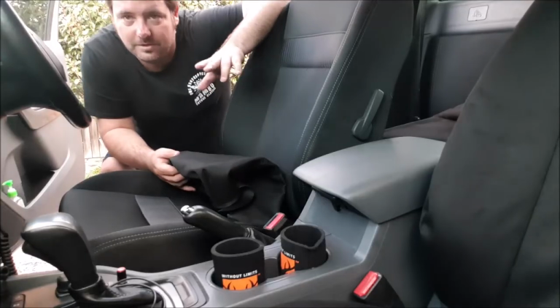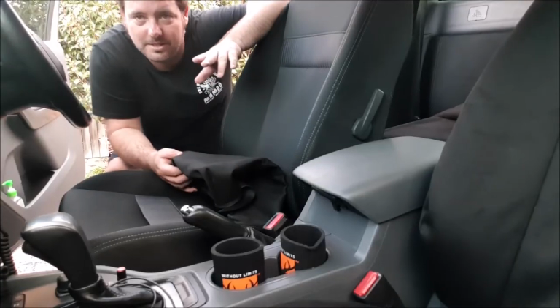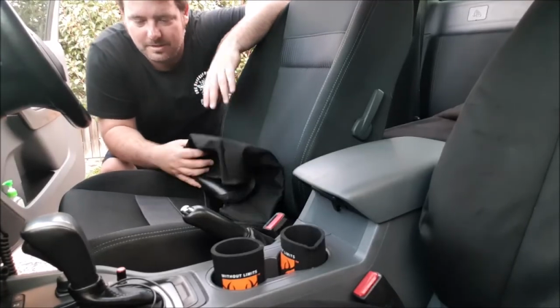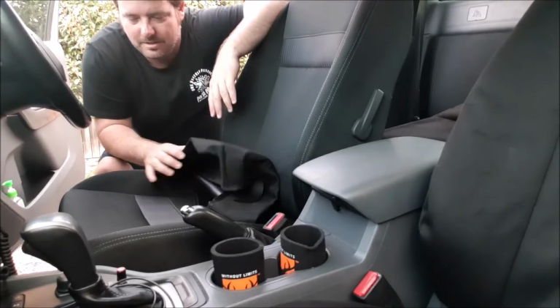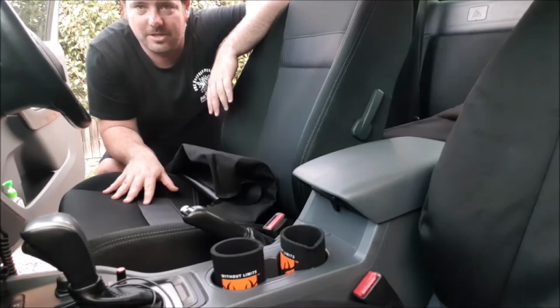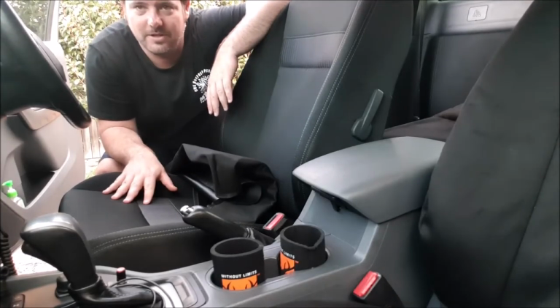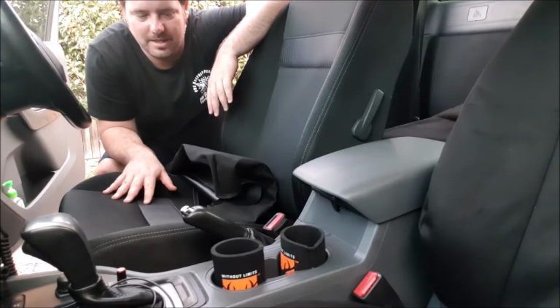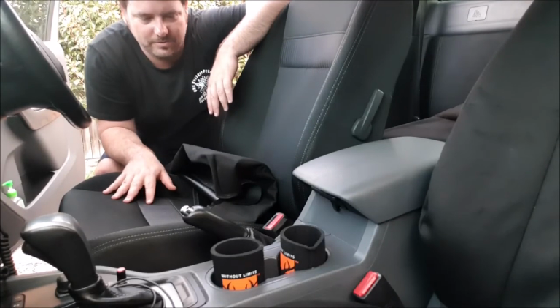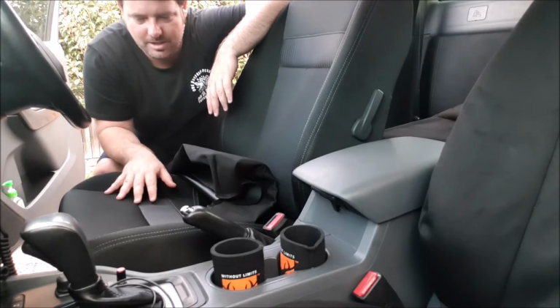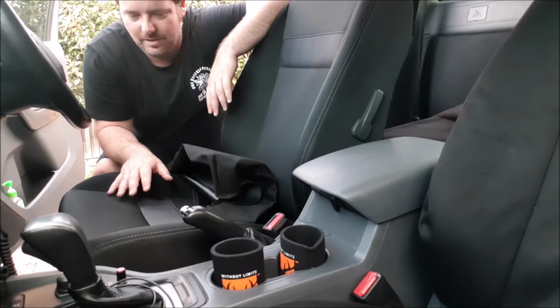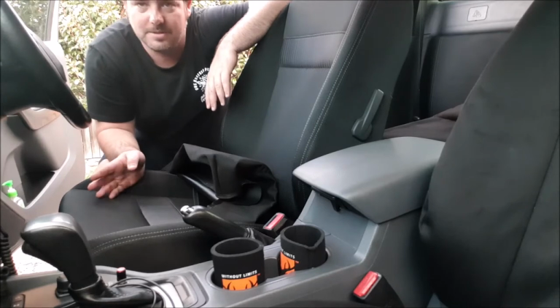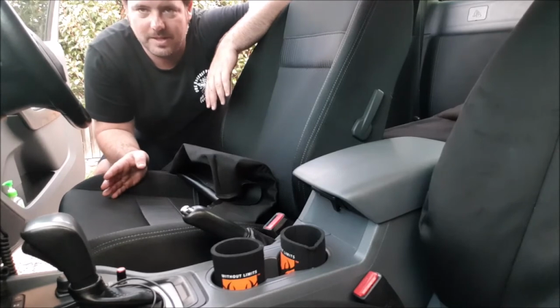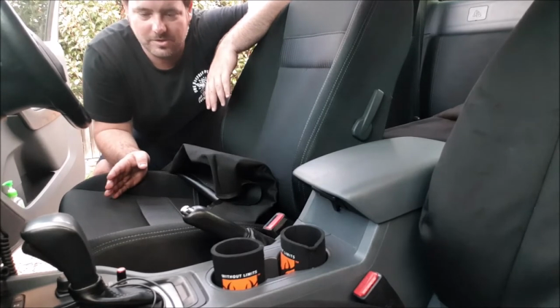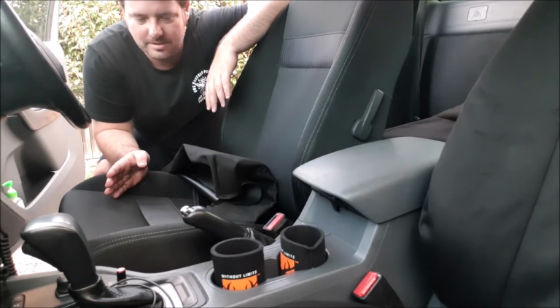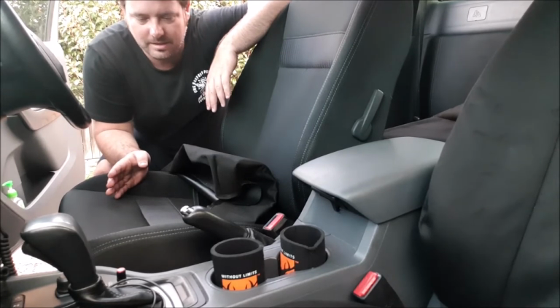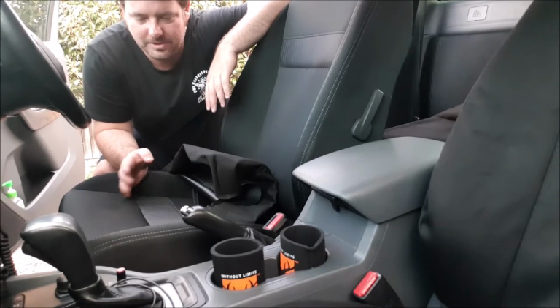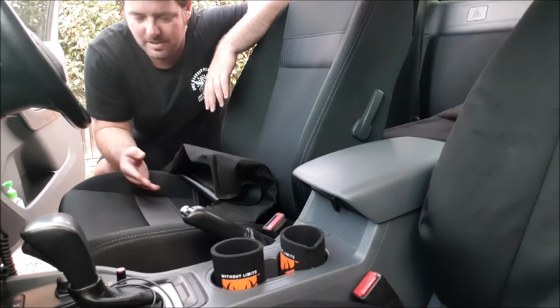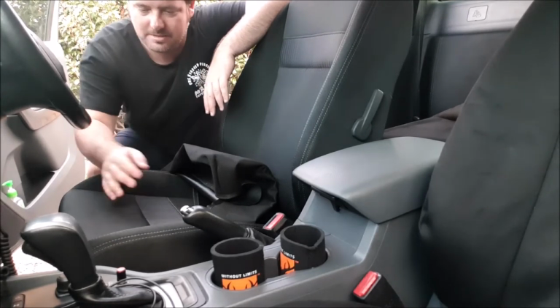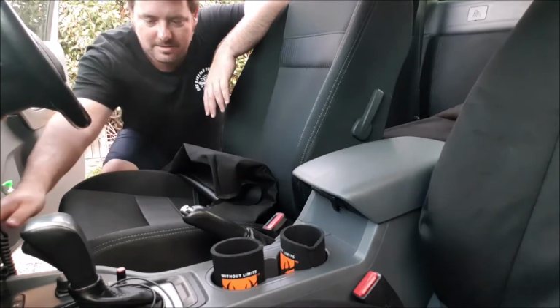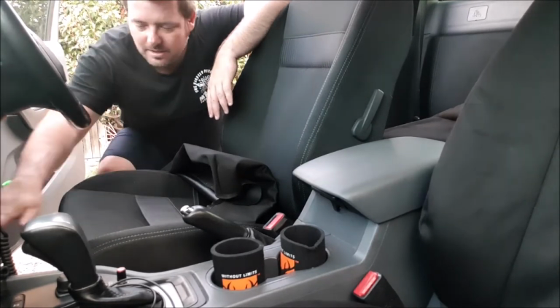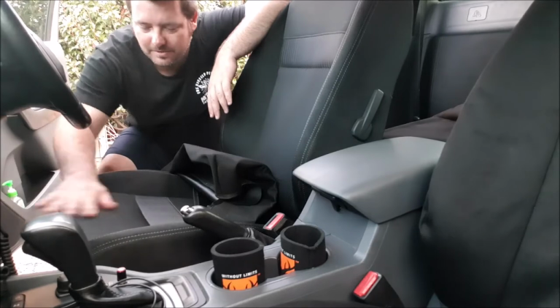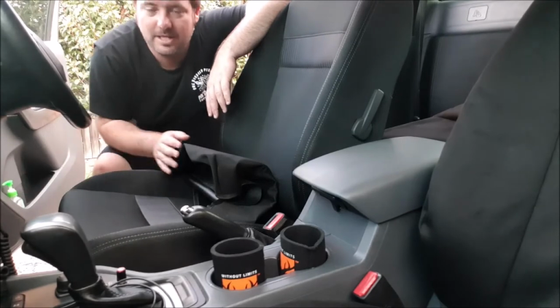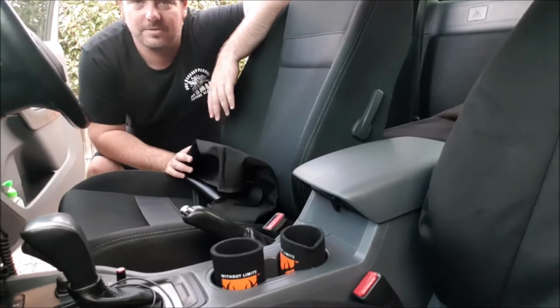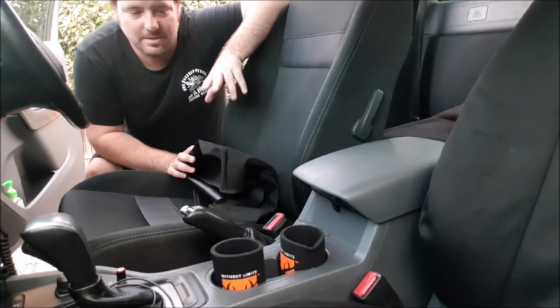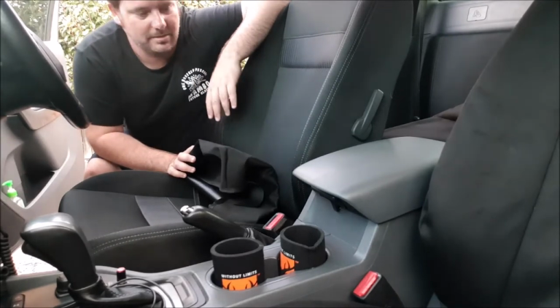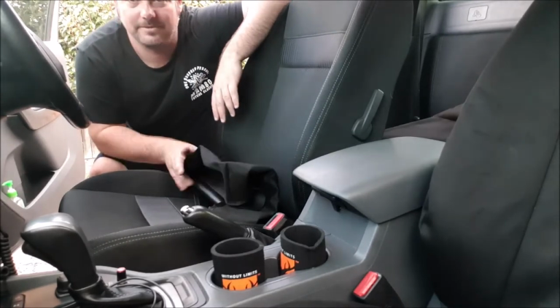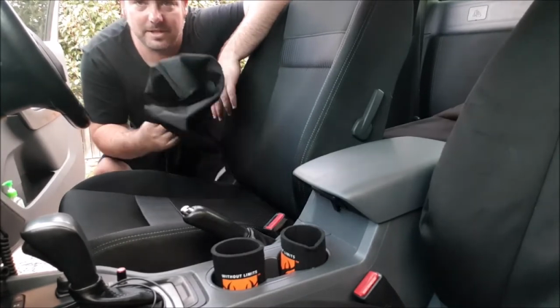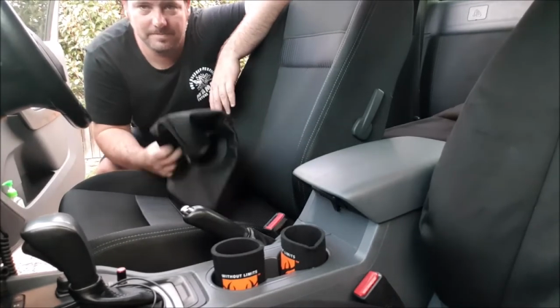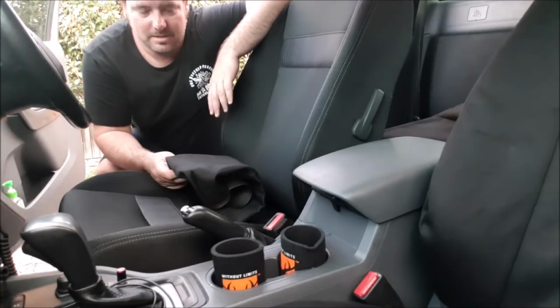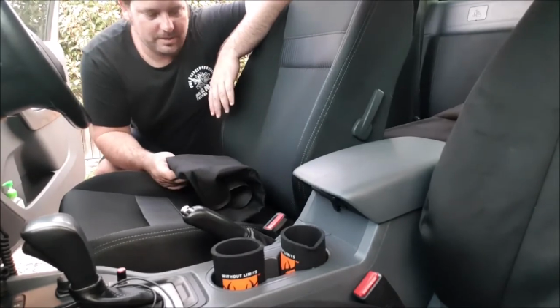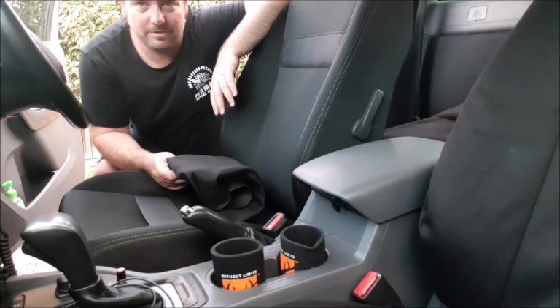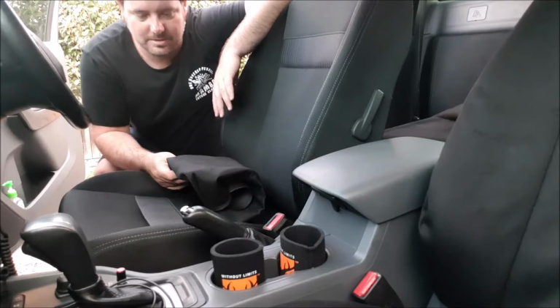Alrighty folks, here we go — bottom section first, on the Ford Ranger. I've hit this with some Turtle Wax upholstery cleaner just to get rid of any marks and stains, and hit it with a vacuum cleaner, just to clean it up before I put the cover on. So without further ado, let's do it!